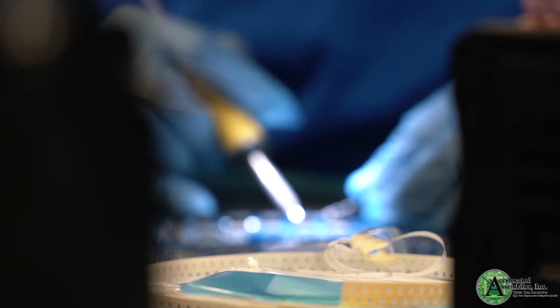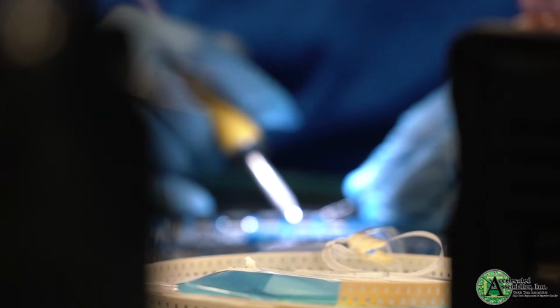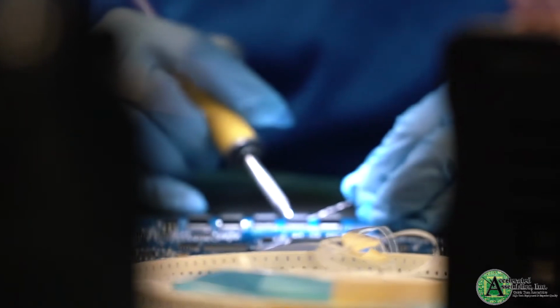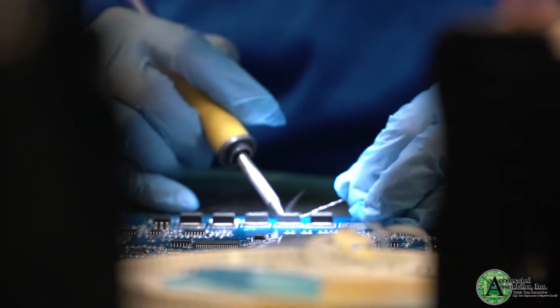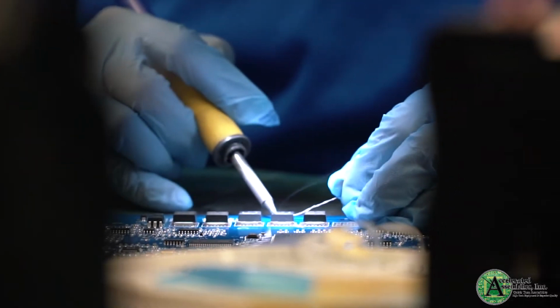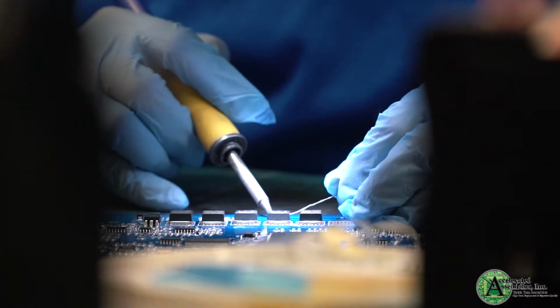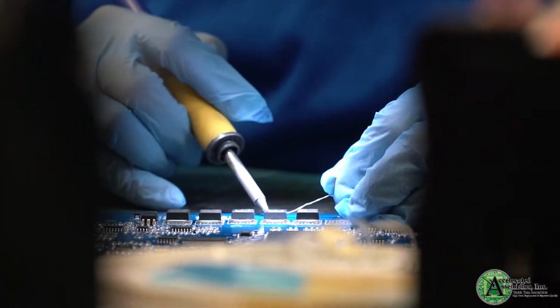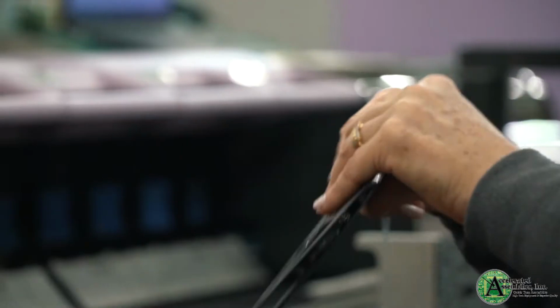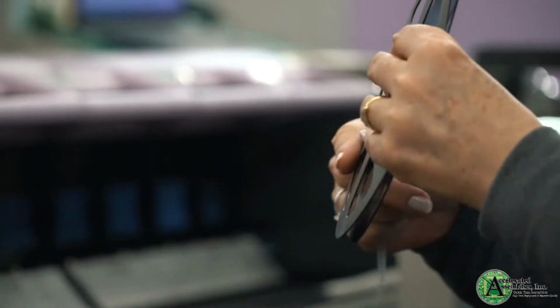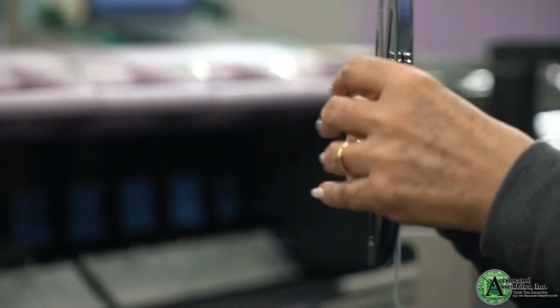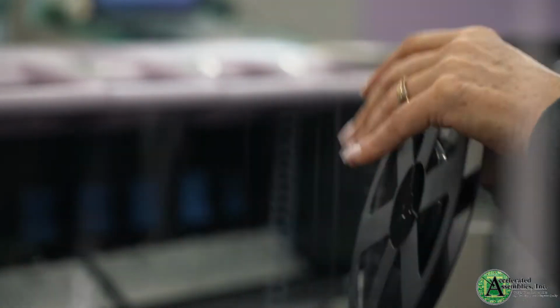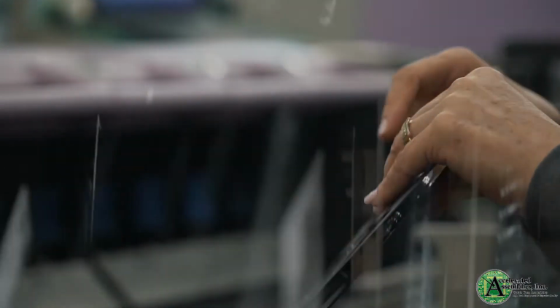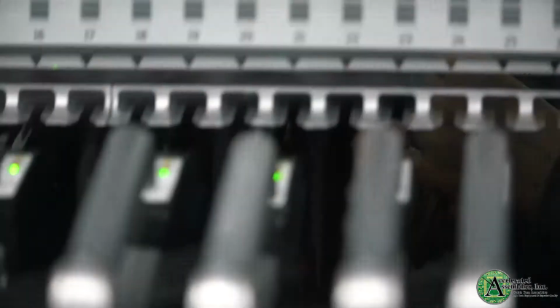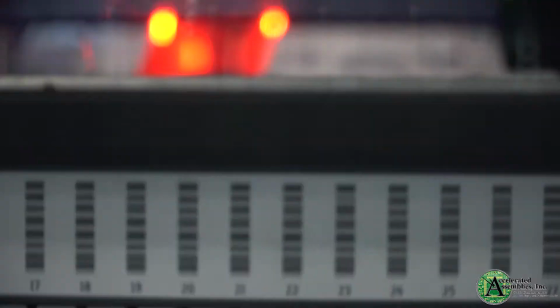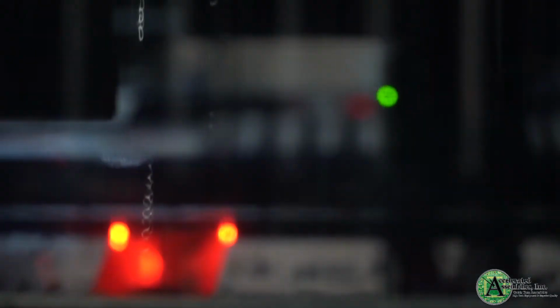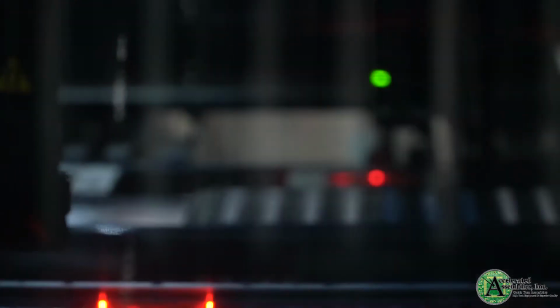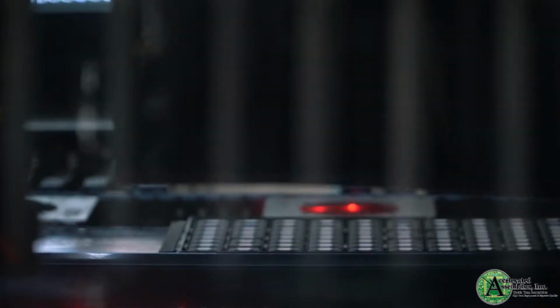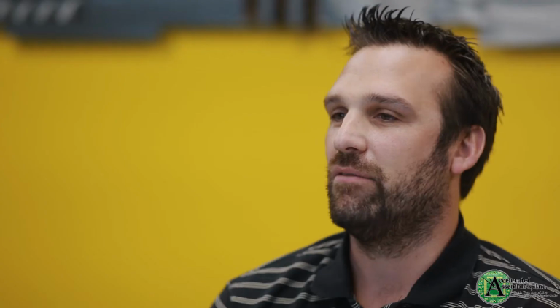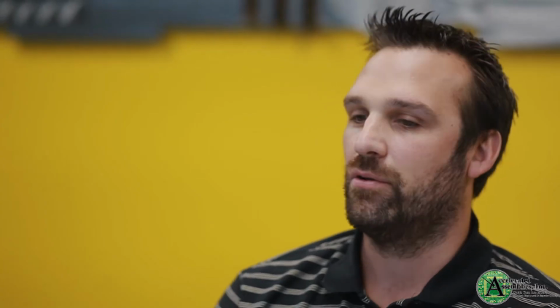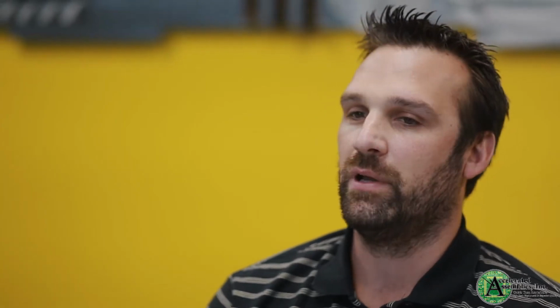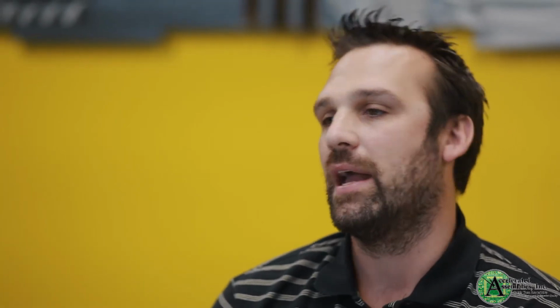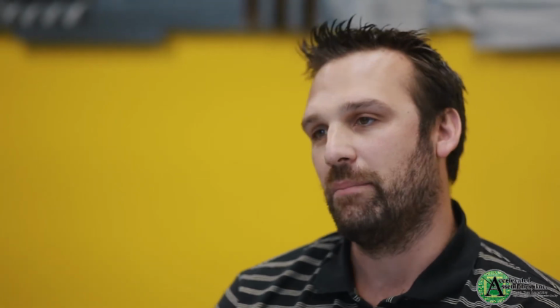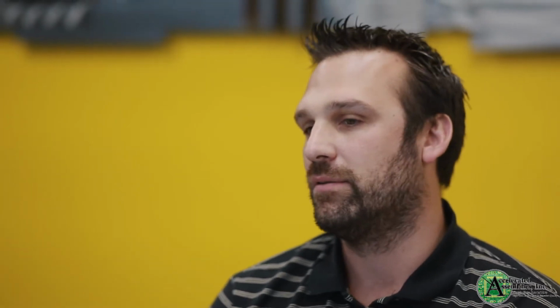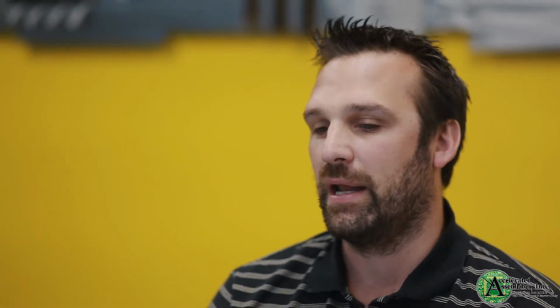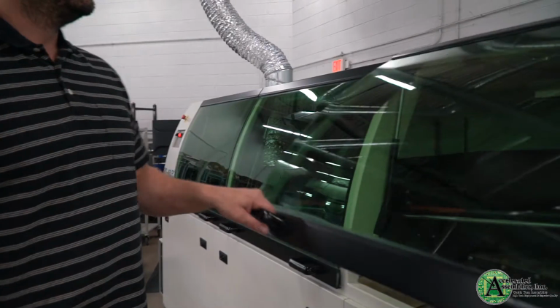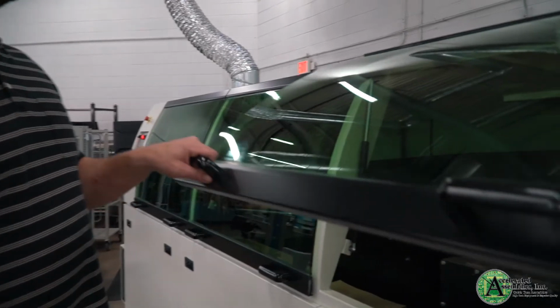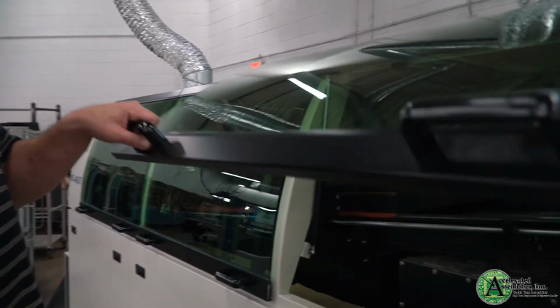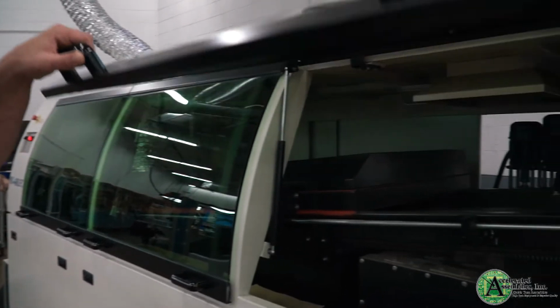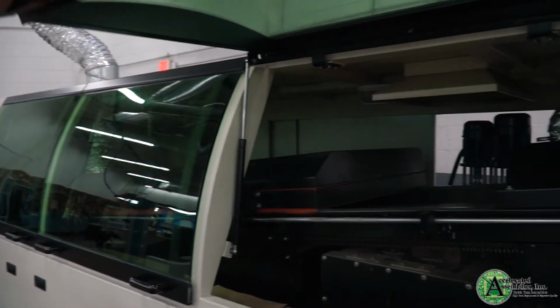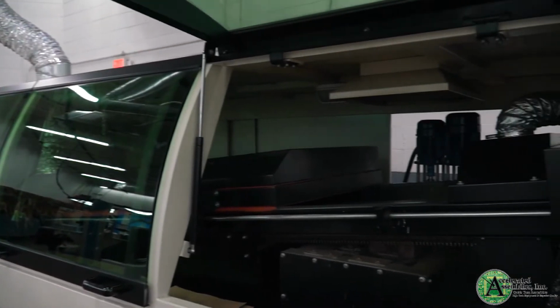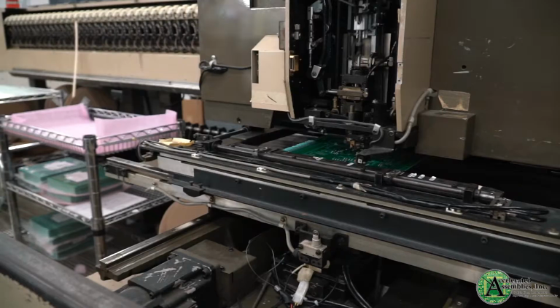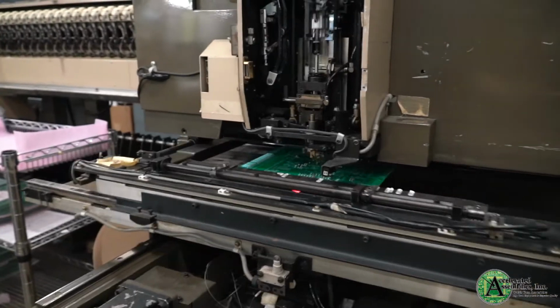Another one of our main focuses is low to mid-volume production. We like to do that because that allows the little guy to step into the game, get their foot in the door, and we allow that to happen through many avenues, whether it's the development team as well as on the manufacturing side.